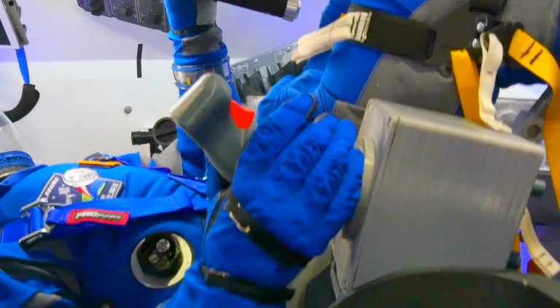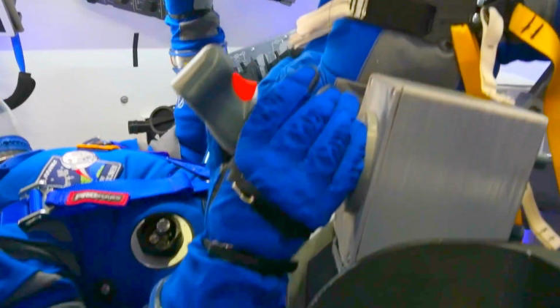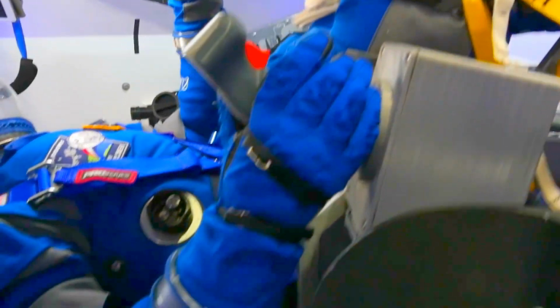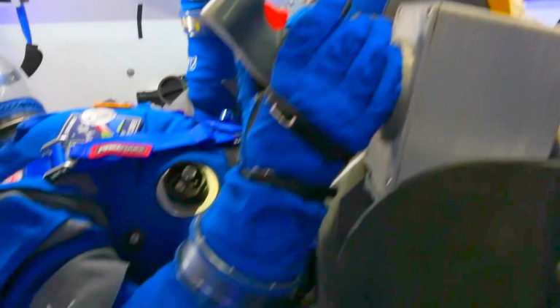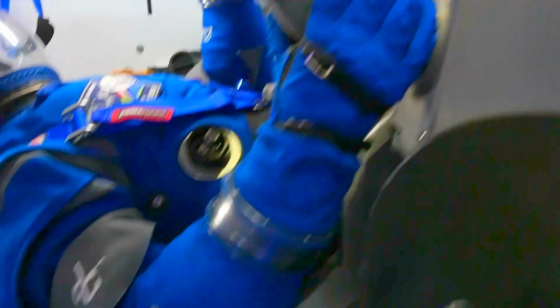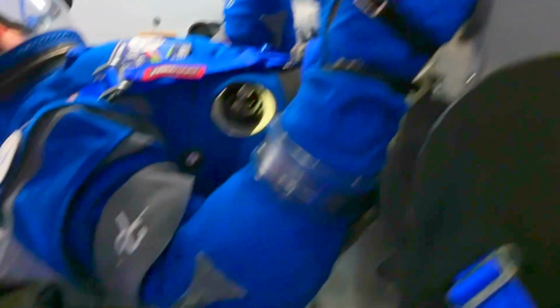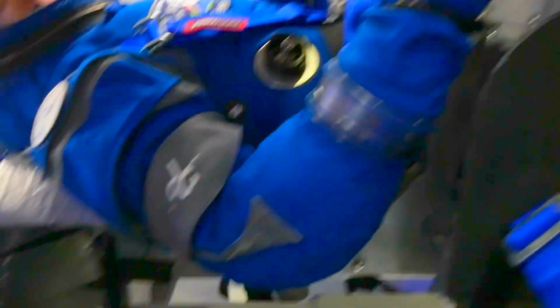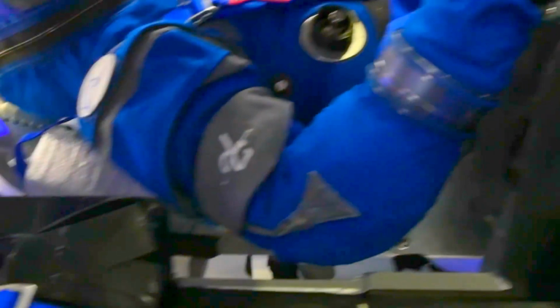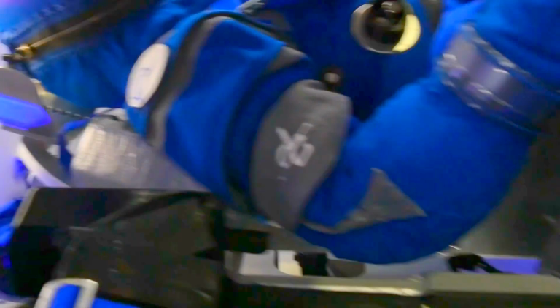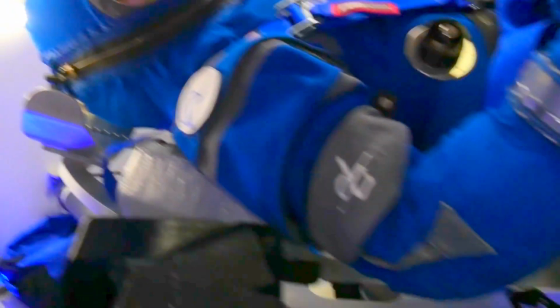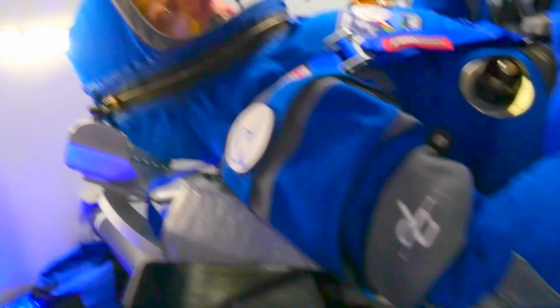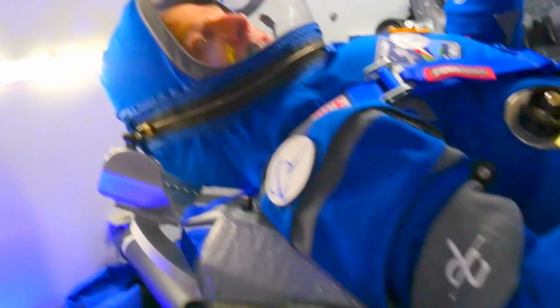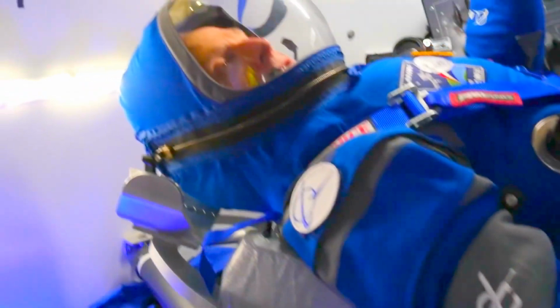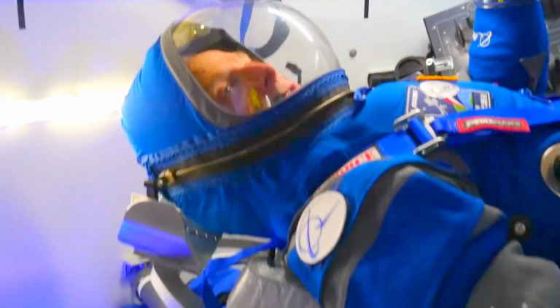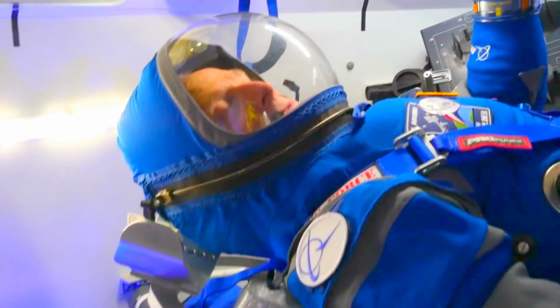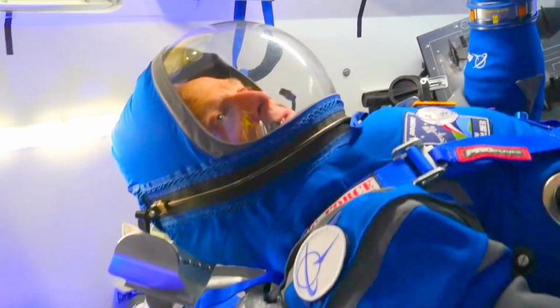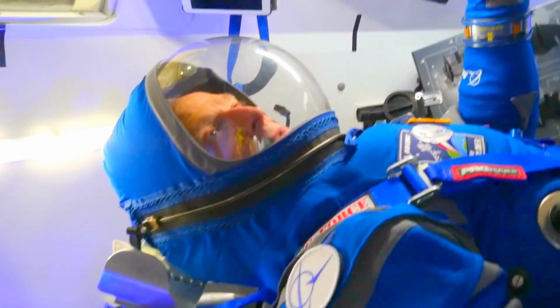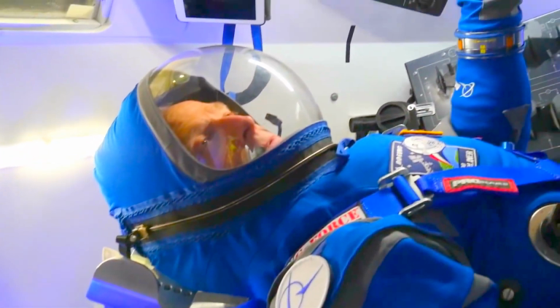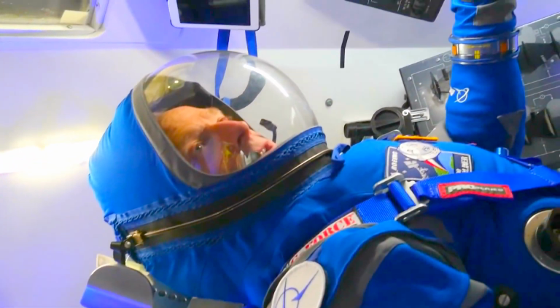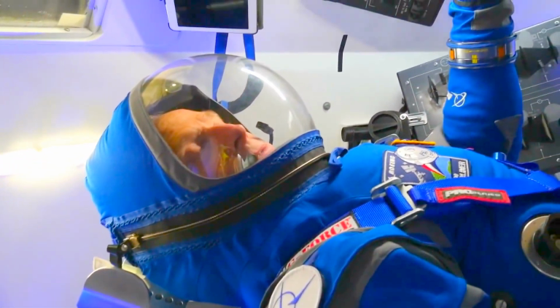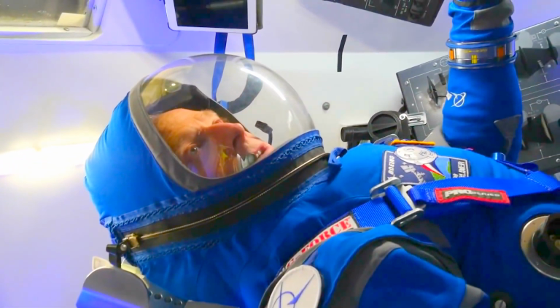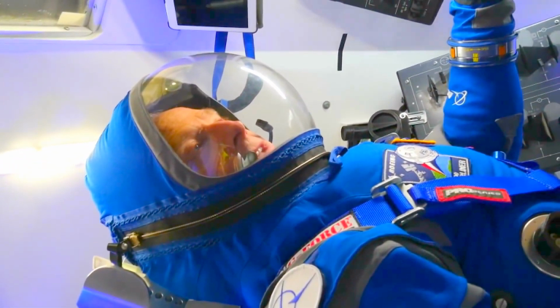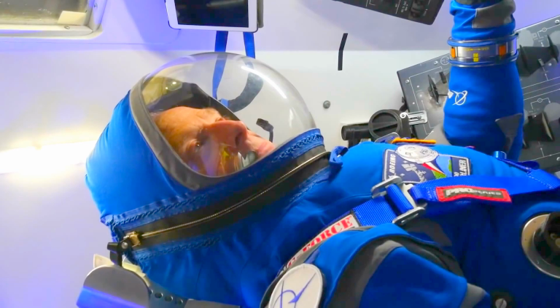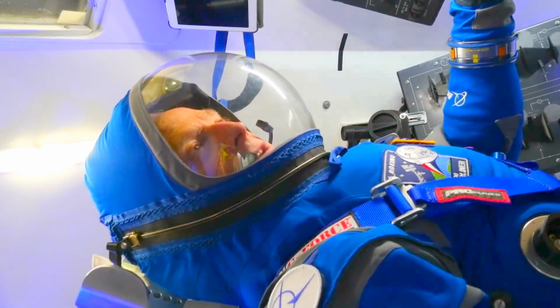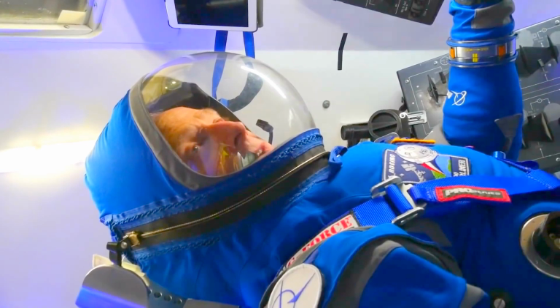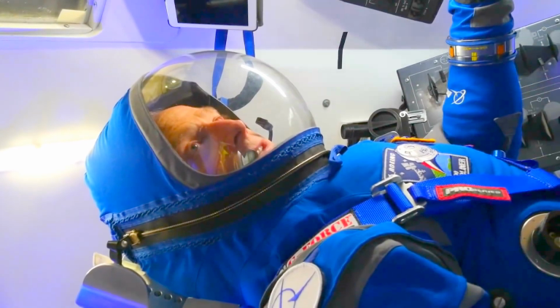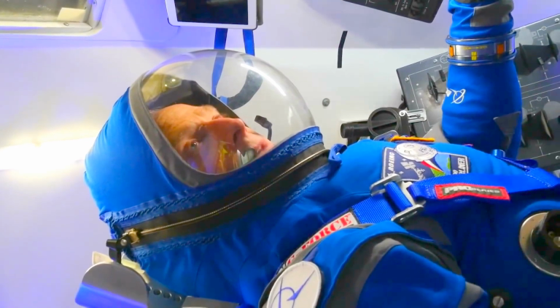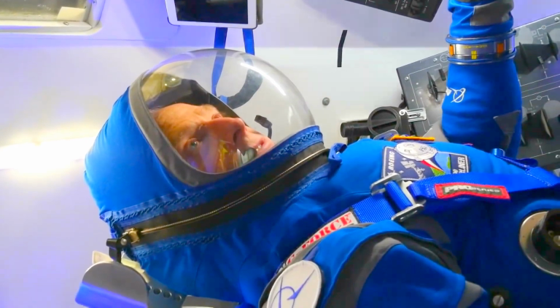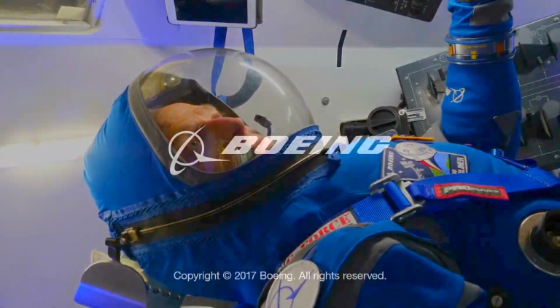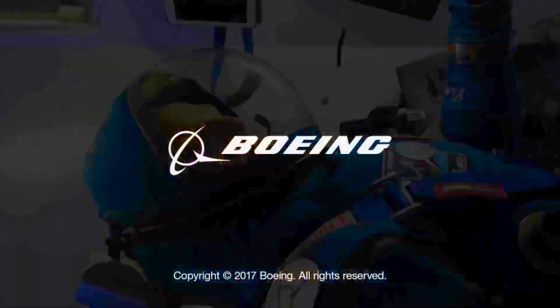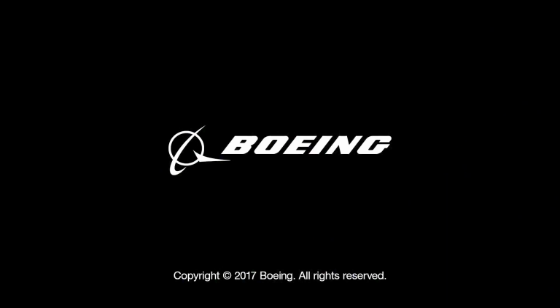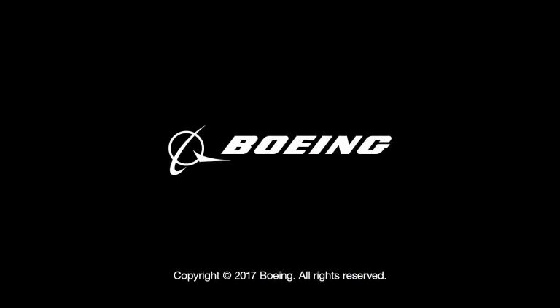Starliner, are you go for launch? Copy Atlas control, we're go for launch — we're ready to take America back into space. Copy.